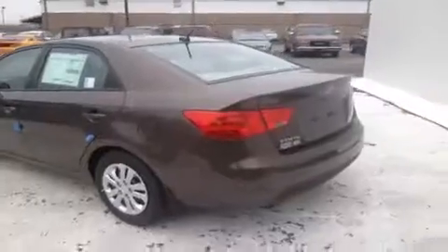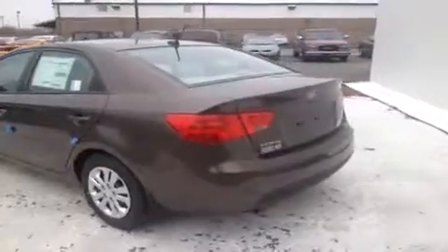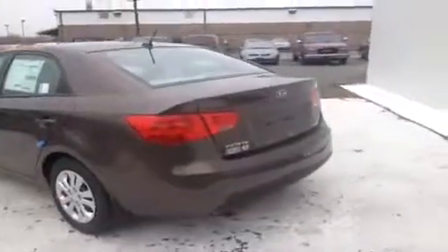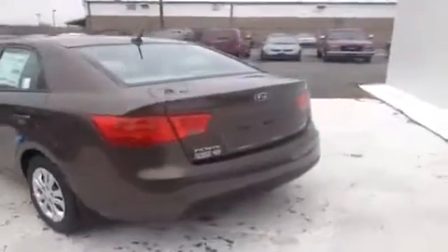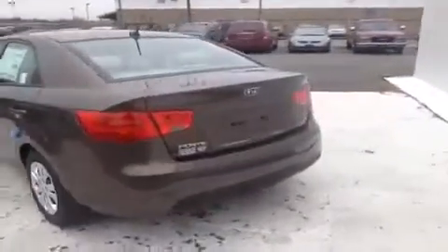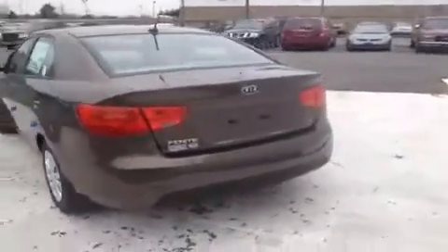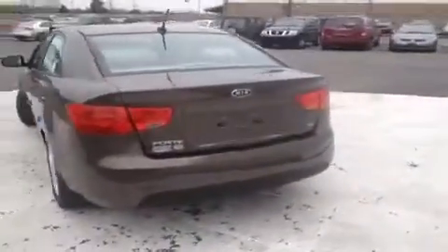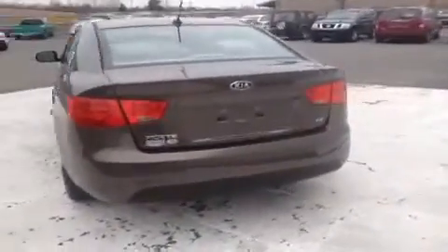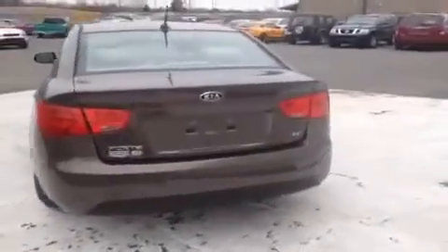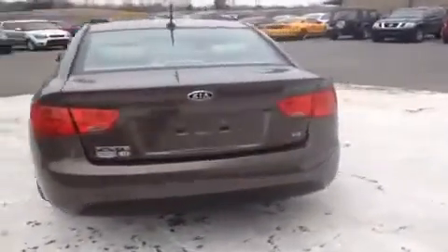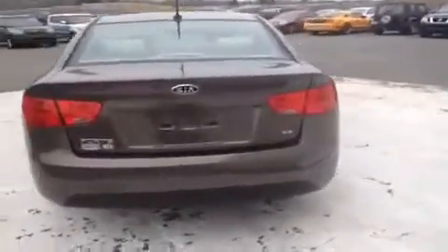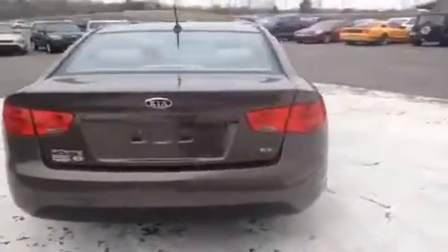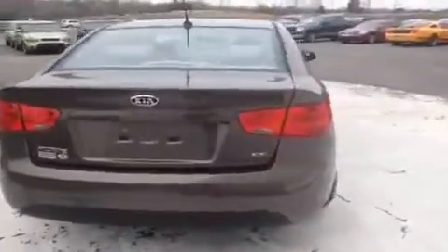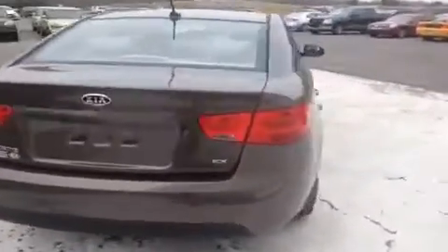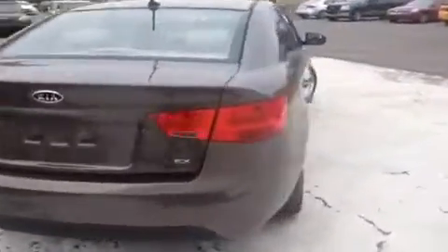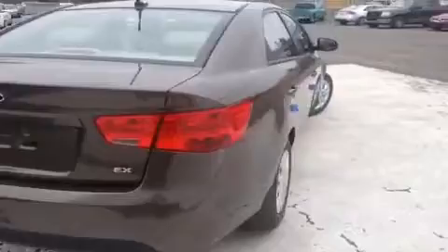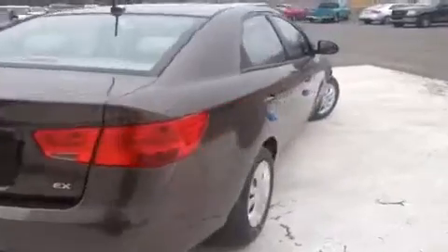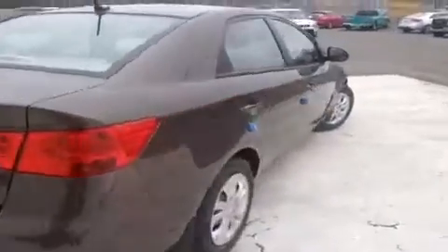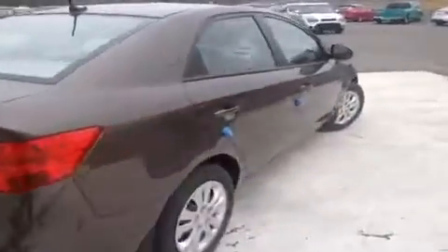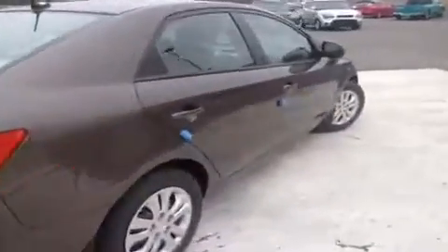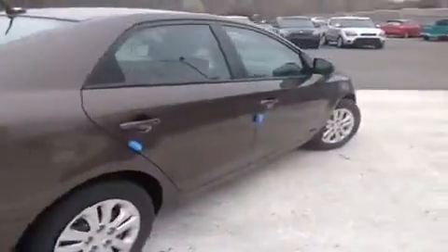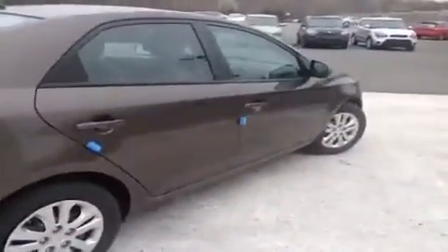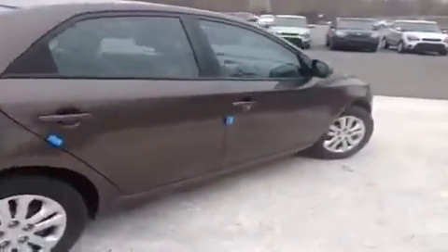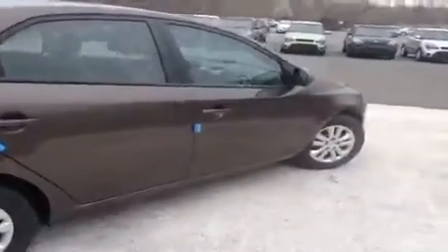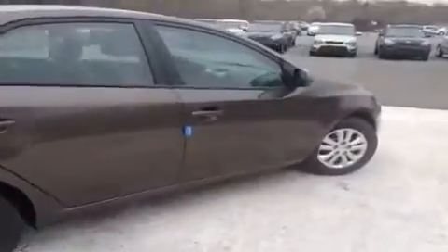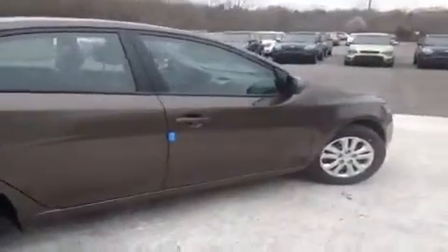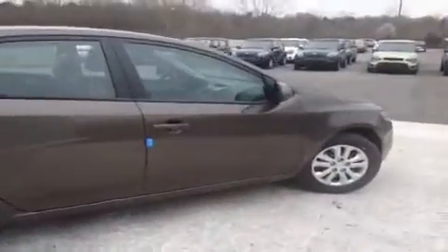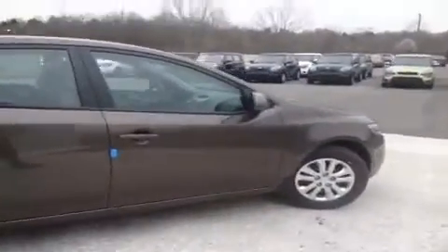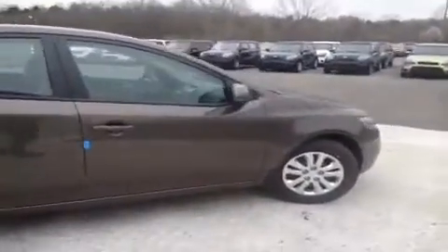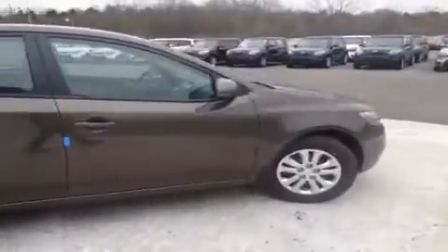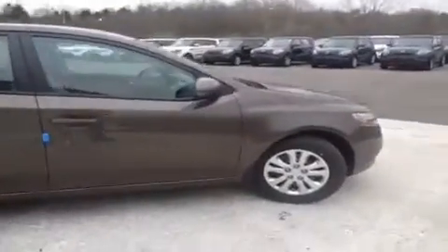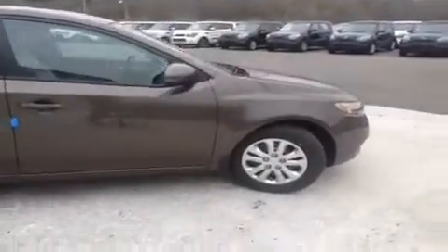This vehicle can get up to 36 miles per gallon on the highway. It also comes with a 10-year or 100,000-mile limited powertrain warranty, as well as a 5-year or 60,000-mile roadside assistance plan.